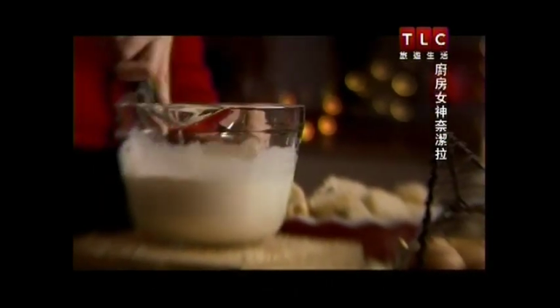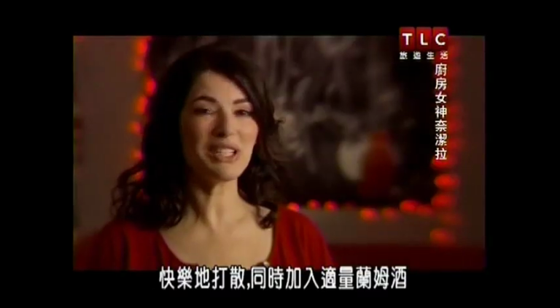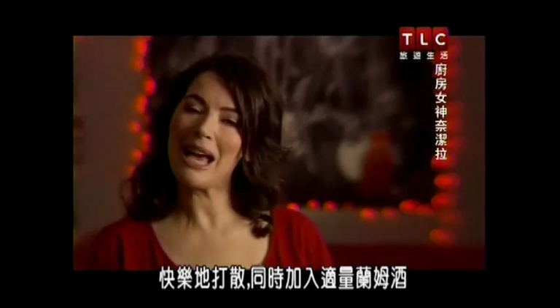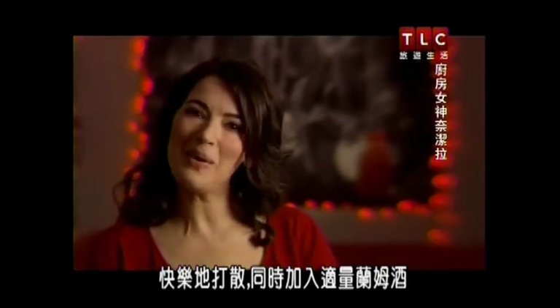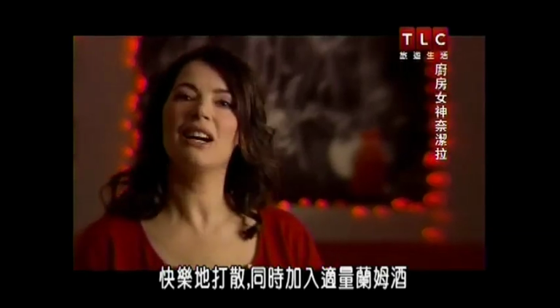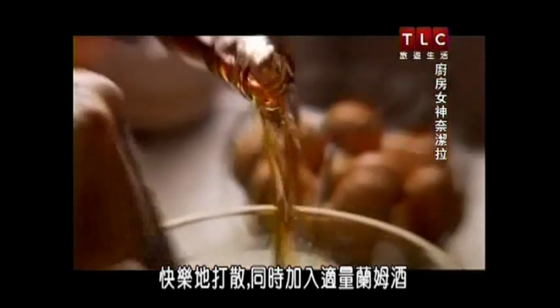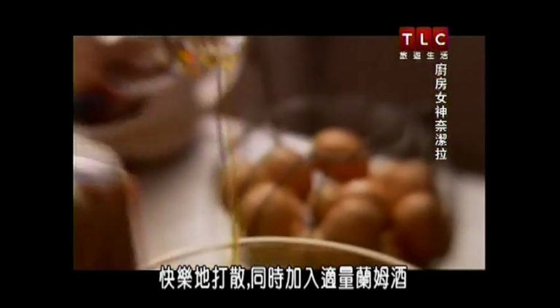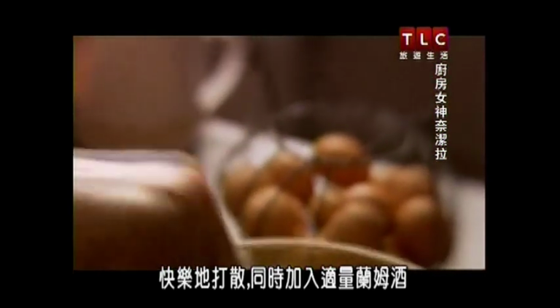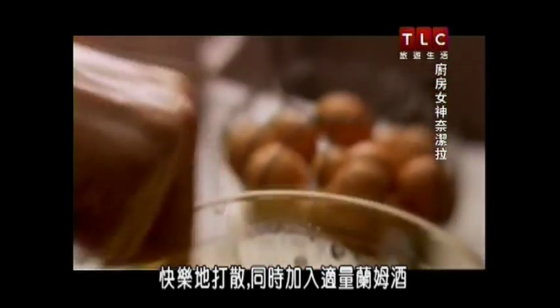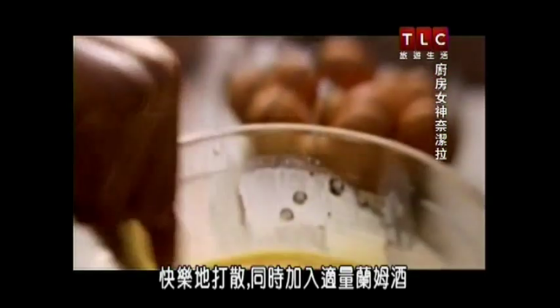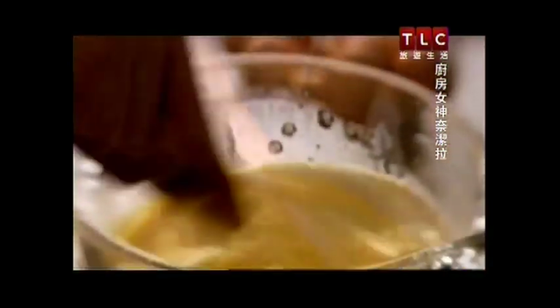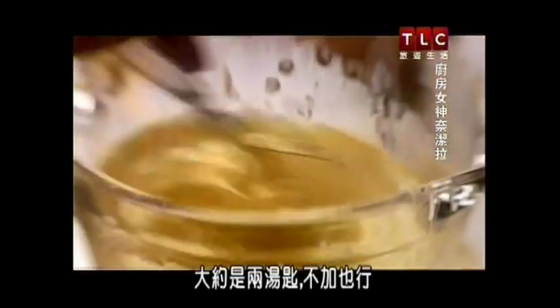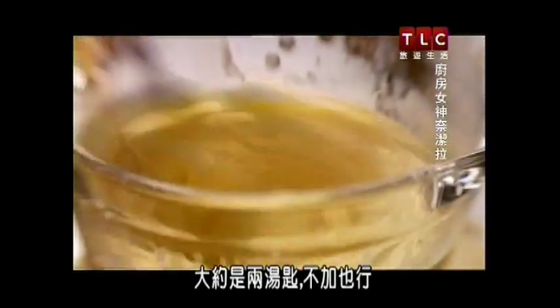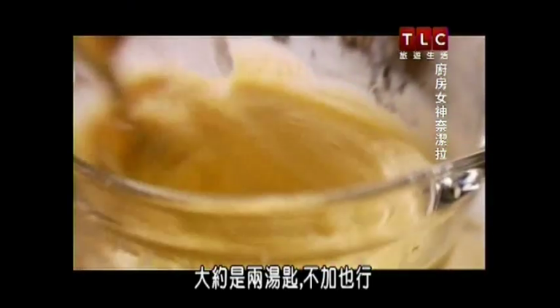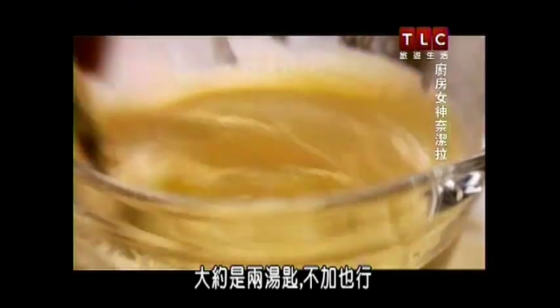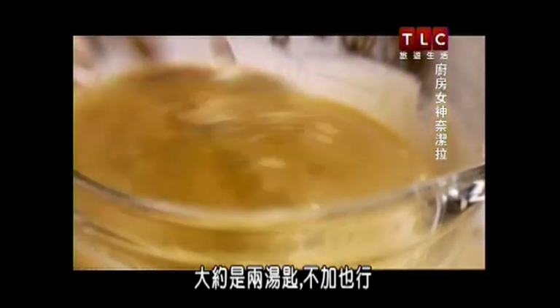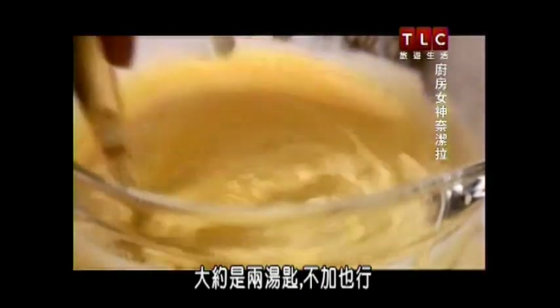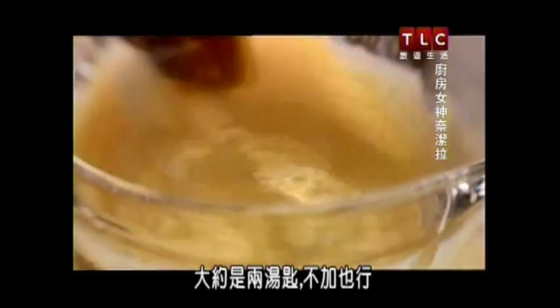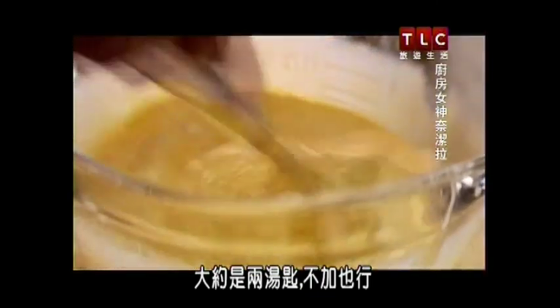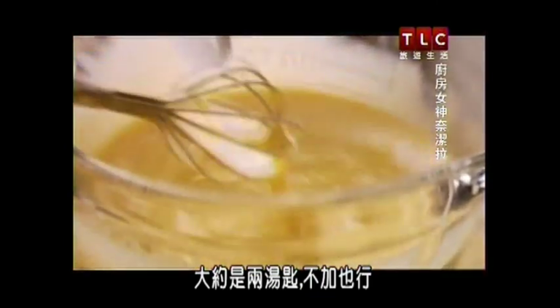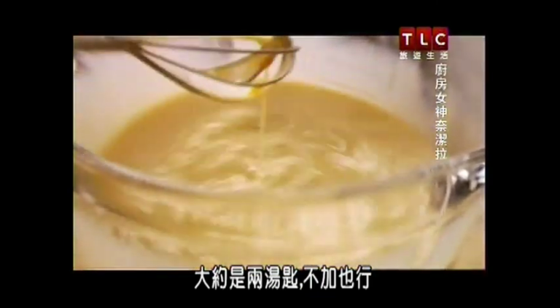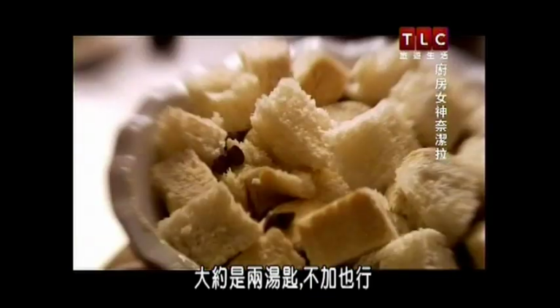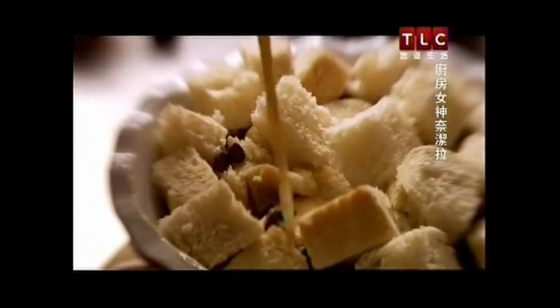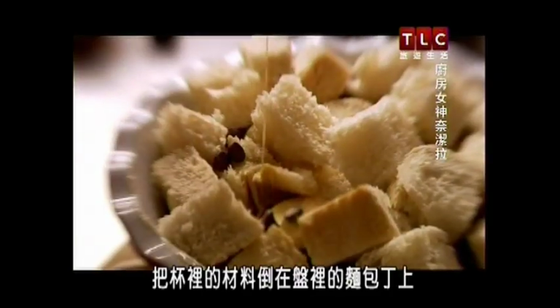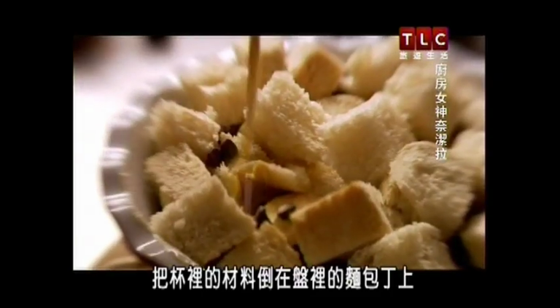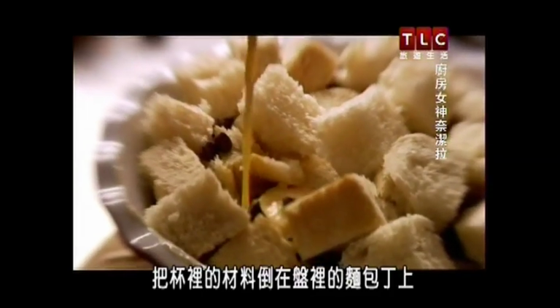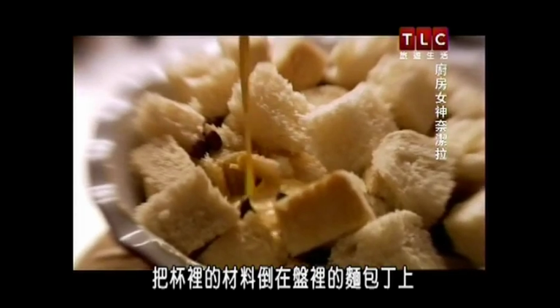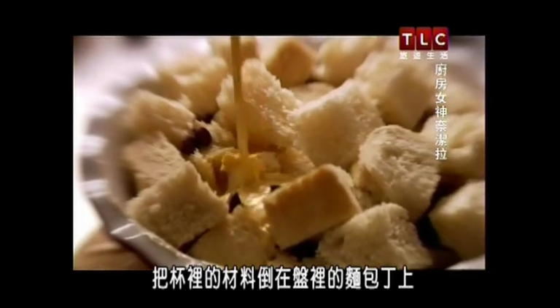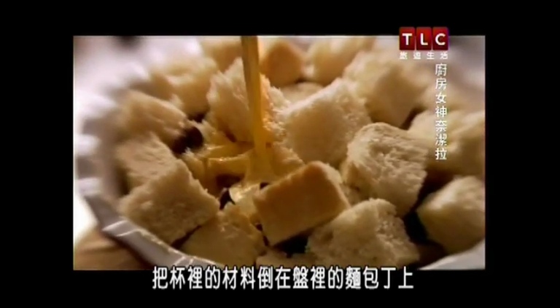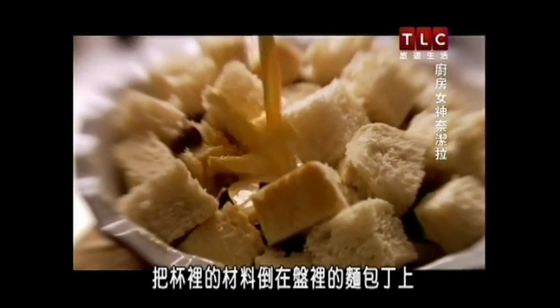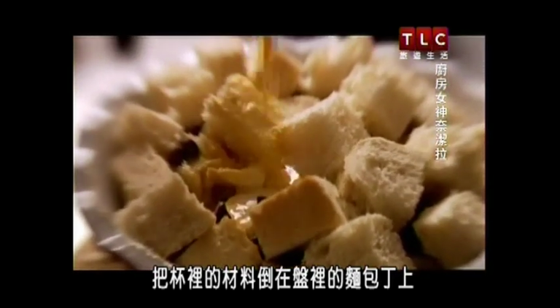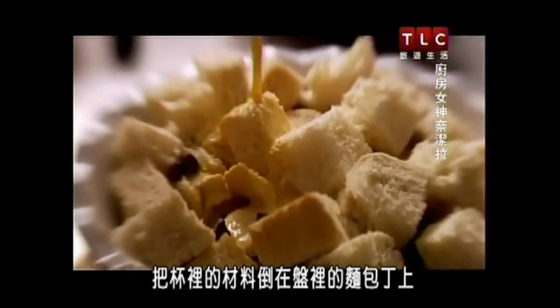Still whisking happily away, I add a generous splosh of rum — I'd say about two spoonfuls, but you don't have to add this if you don't want to. I pour the contents of the jug onto the bread cubes in their dish.